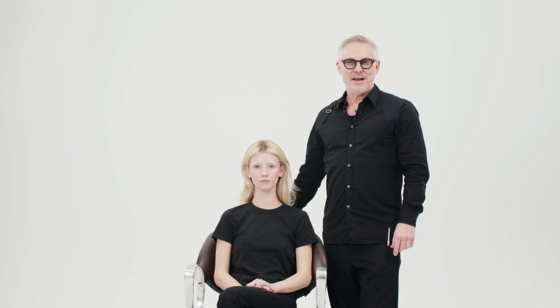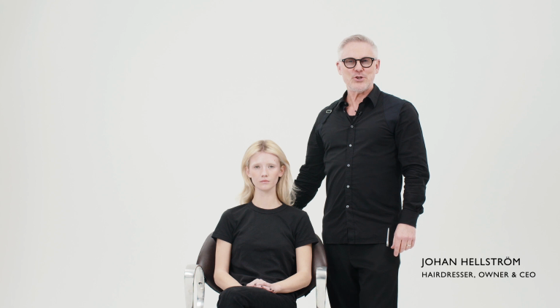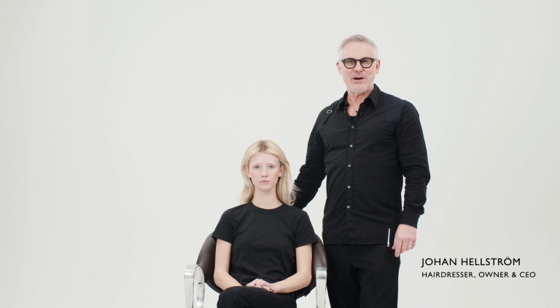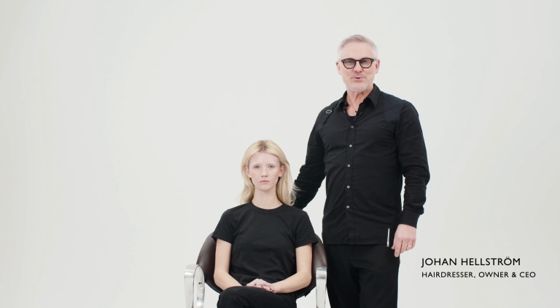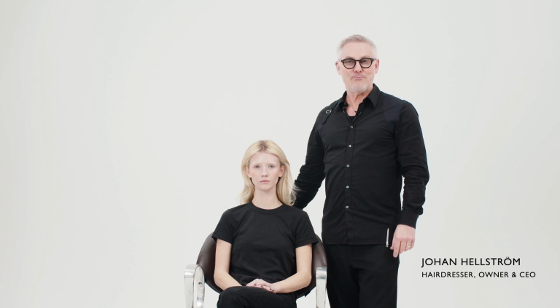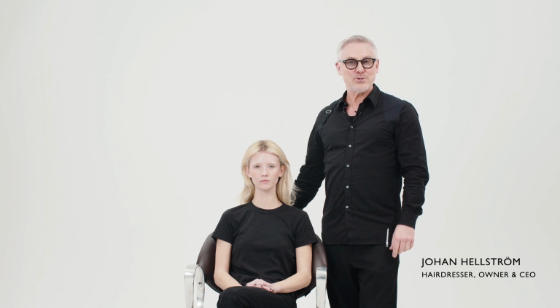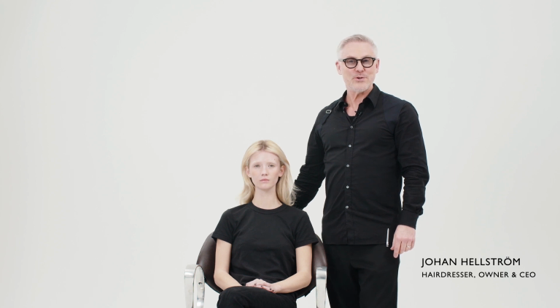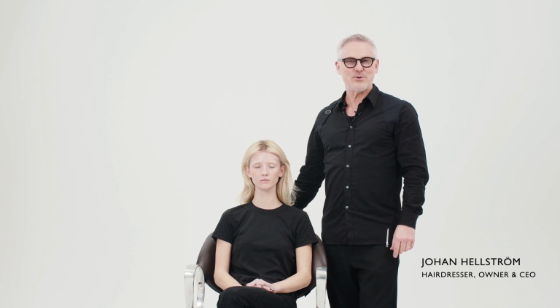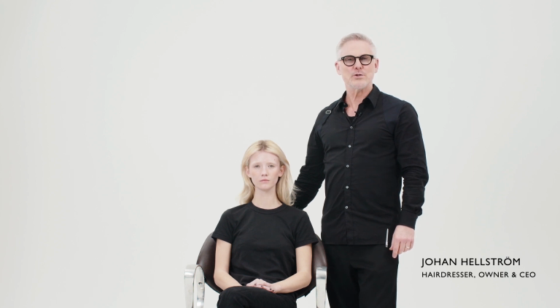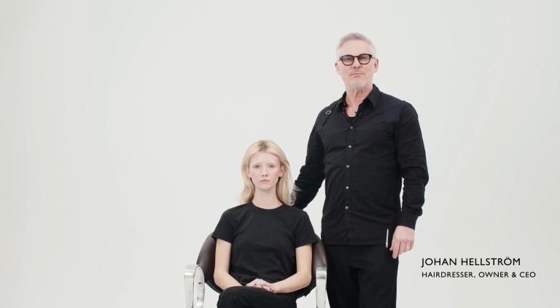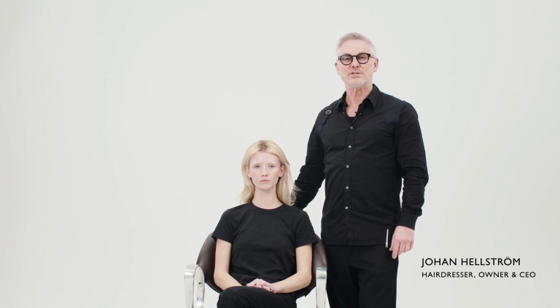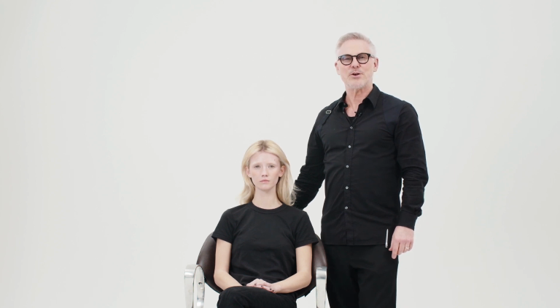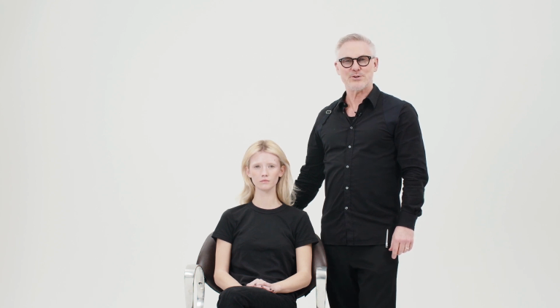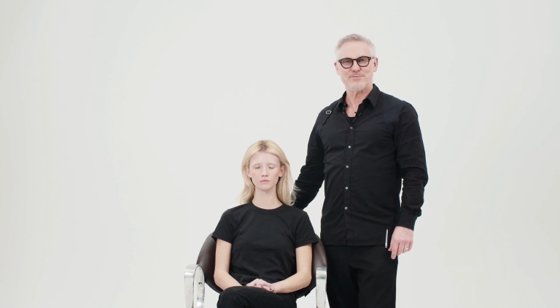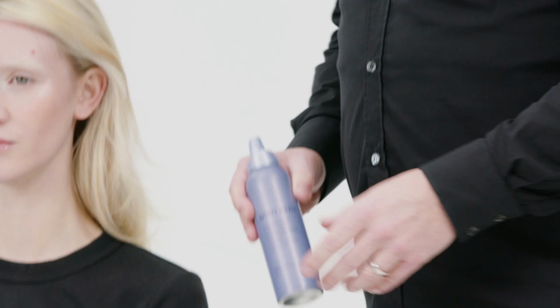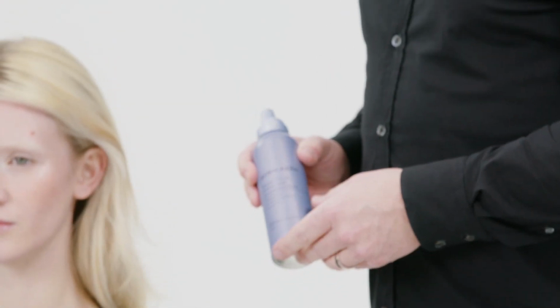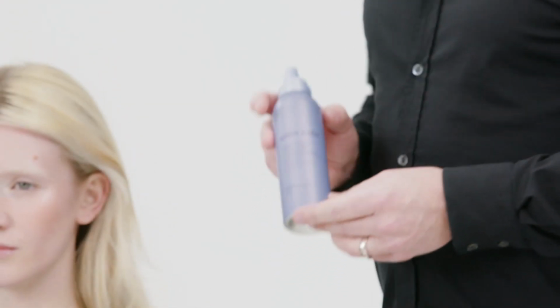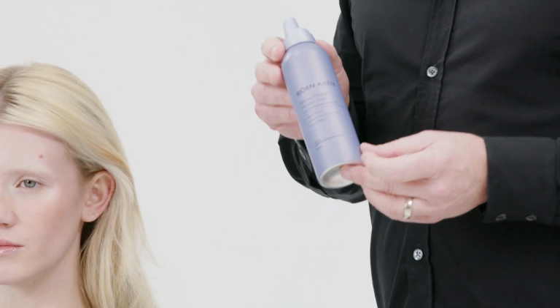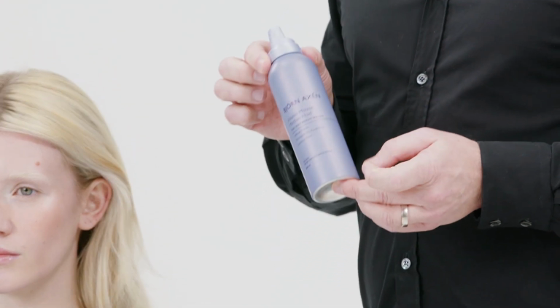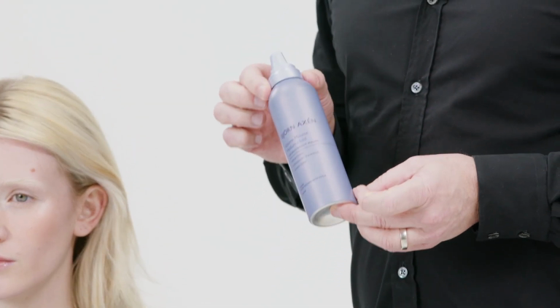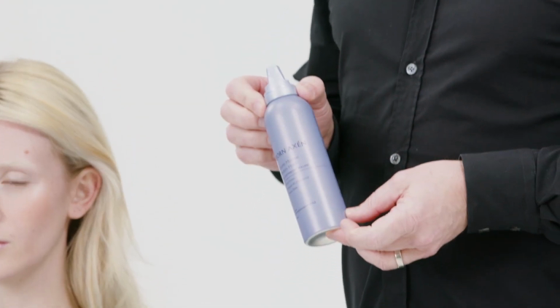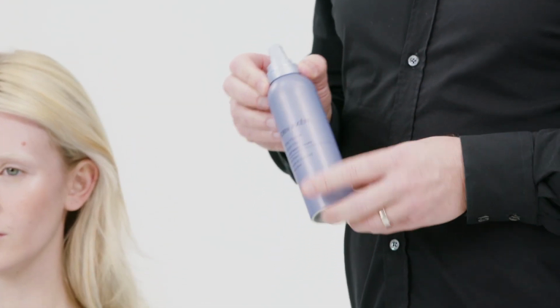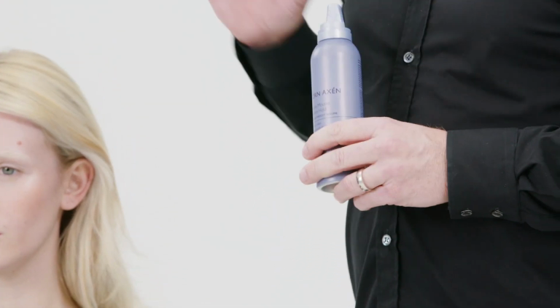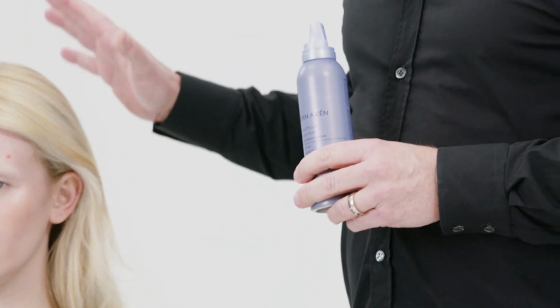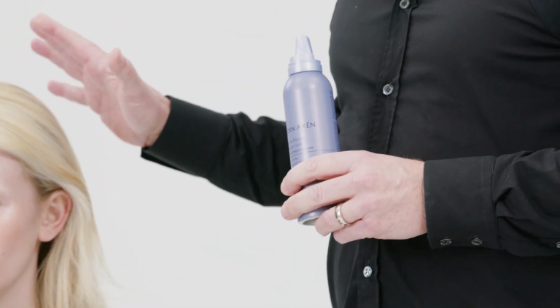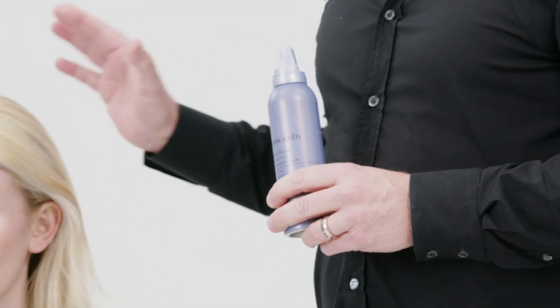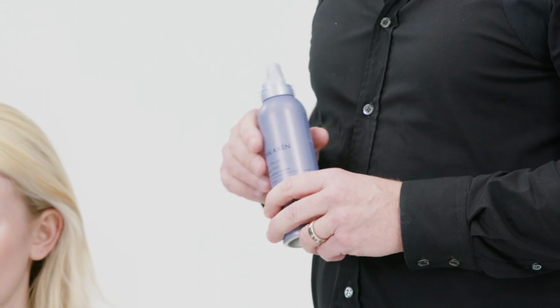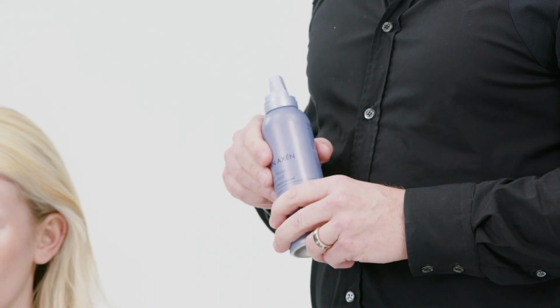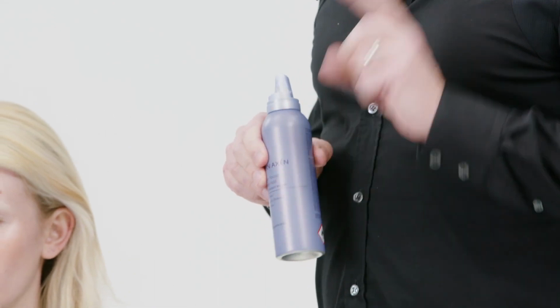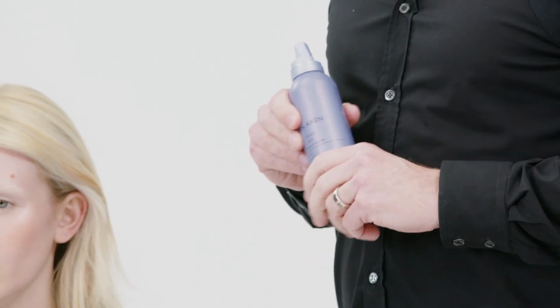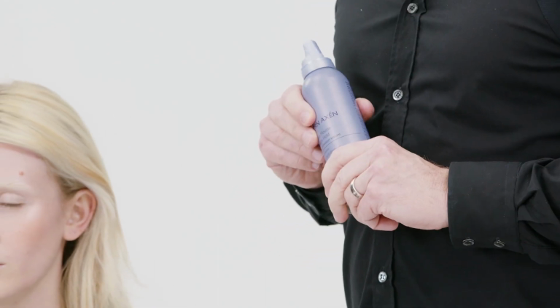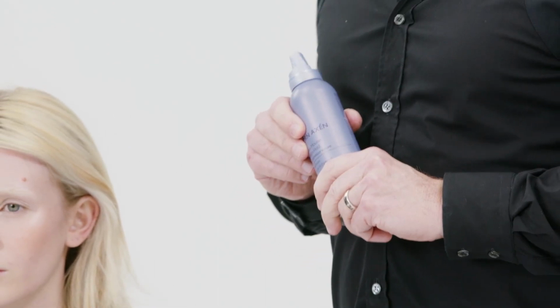I'm going to show you how to do the most googled hairdo of all time, the Brigitte Bardot look. I prepared the hair with volume mousse, dried it with my blow dryer, and now I'm going to show you how to create the look.